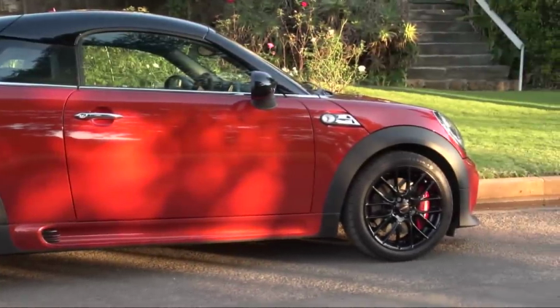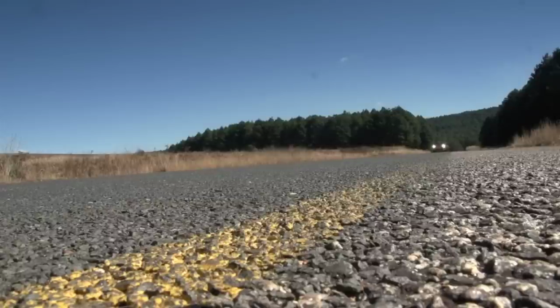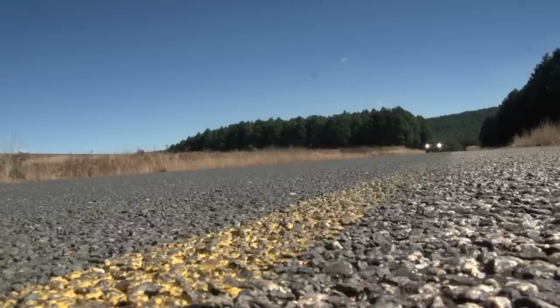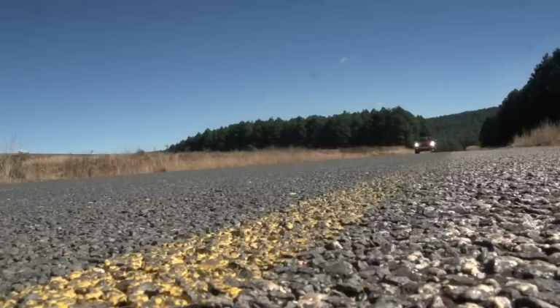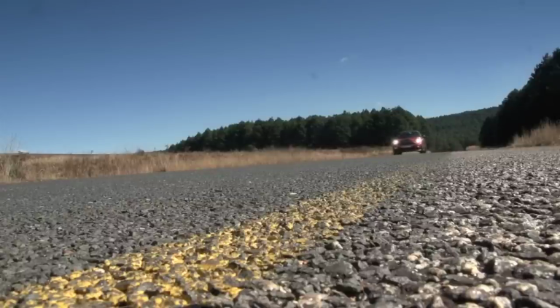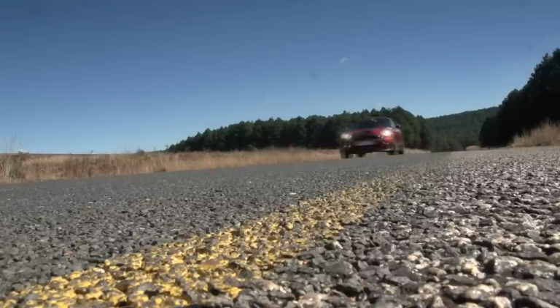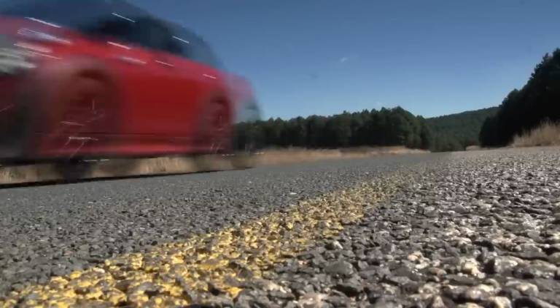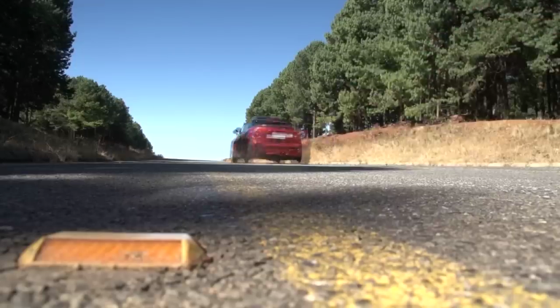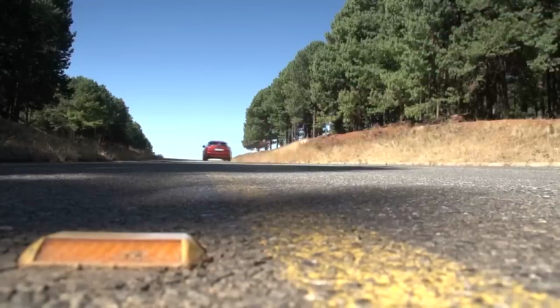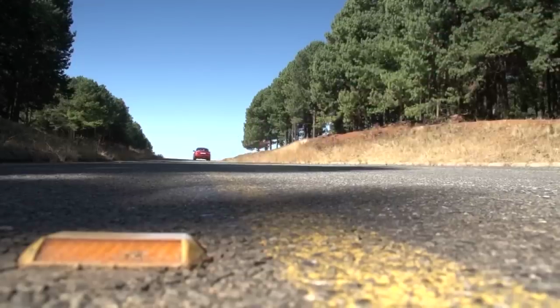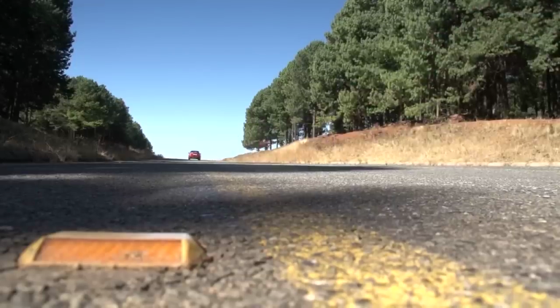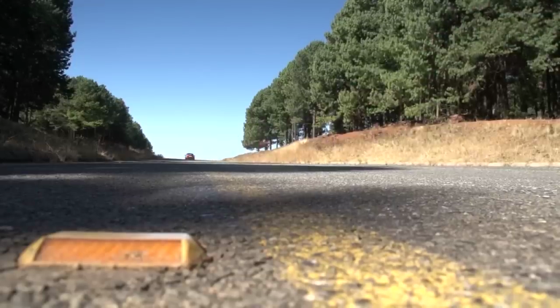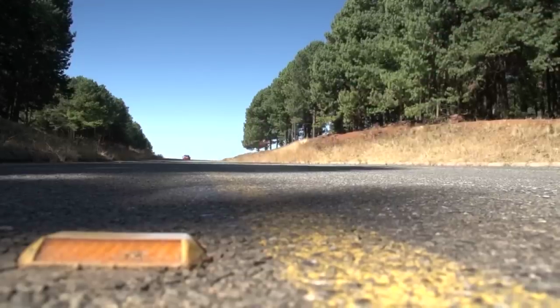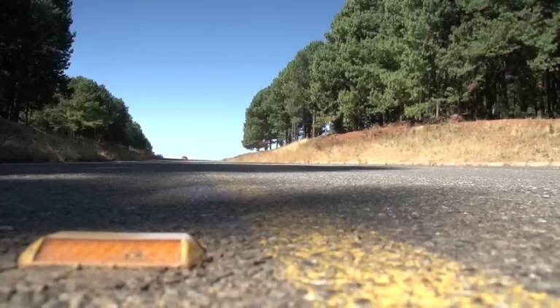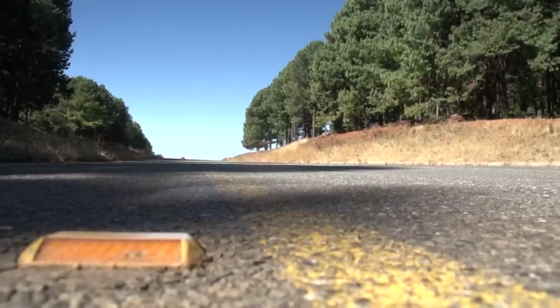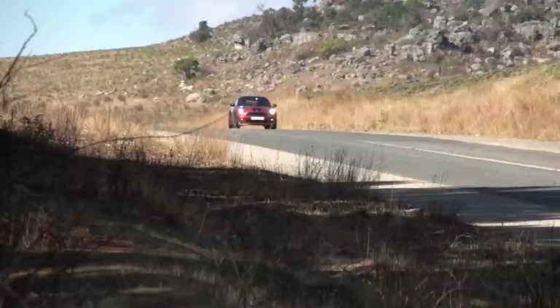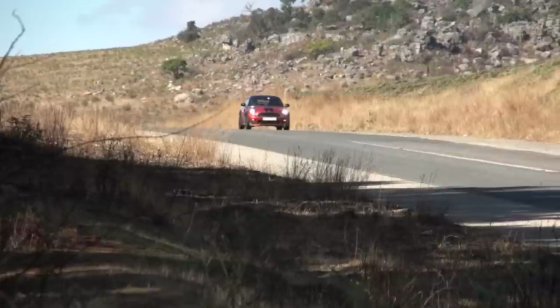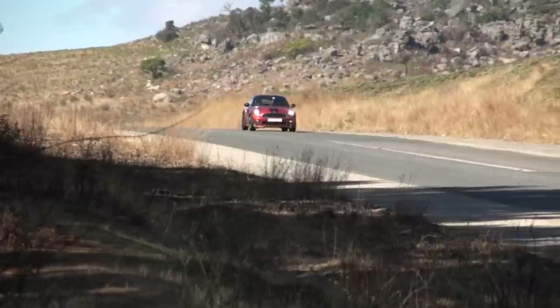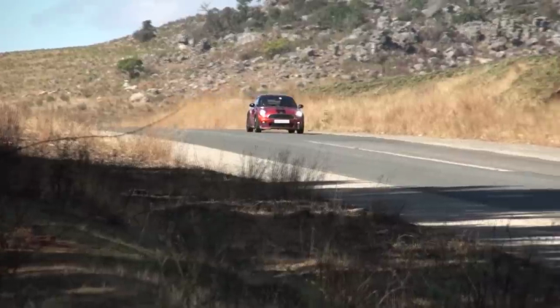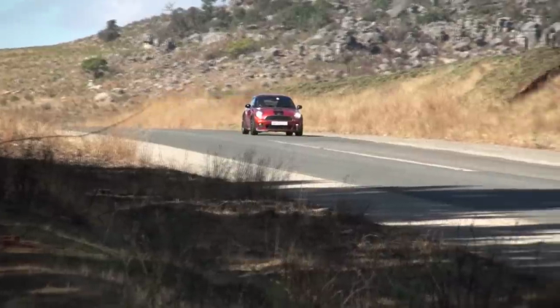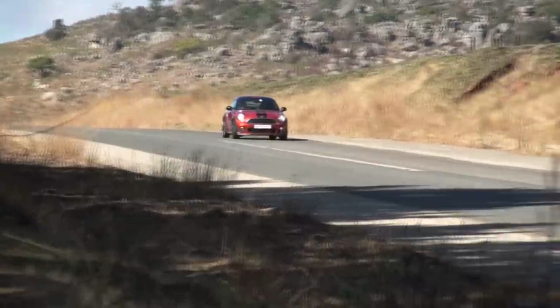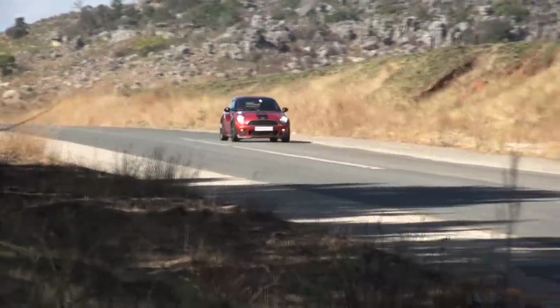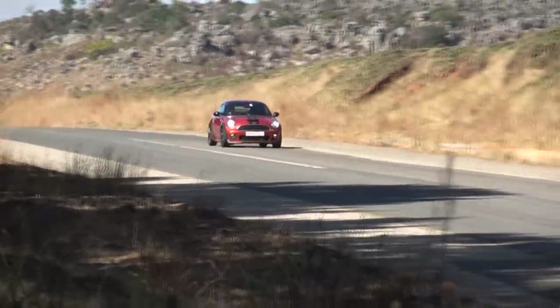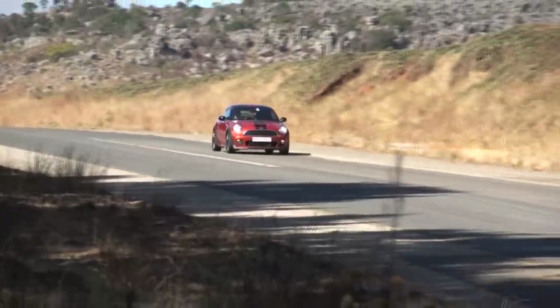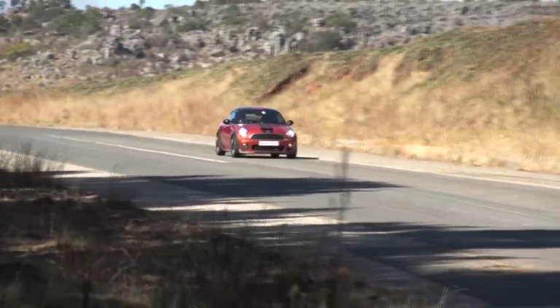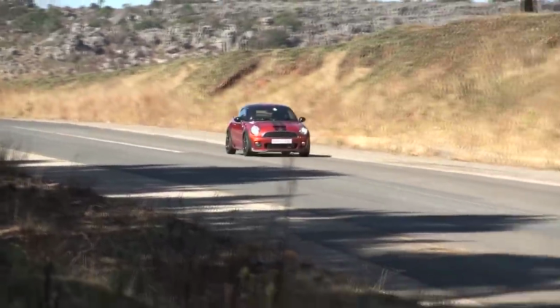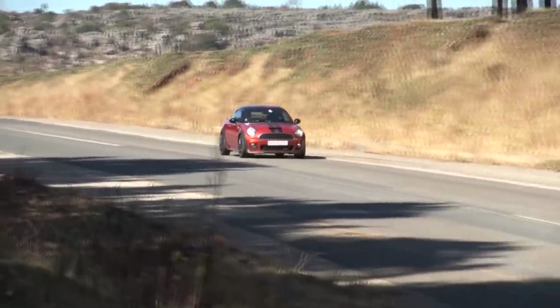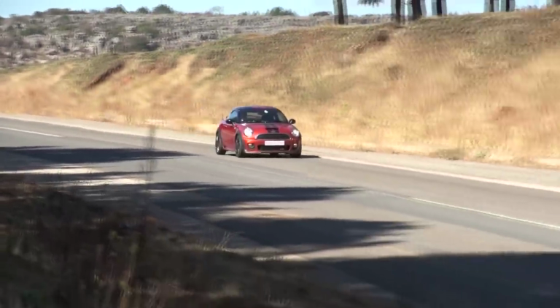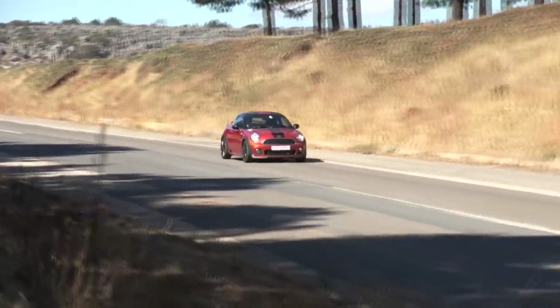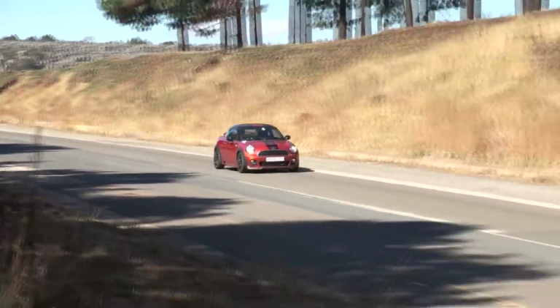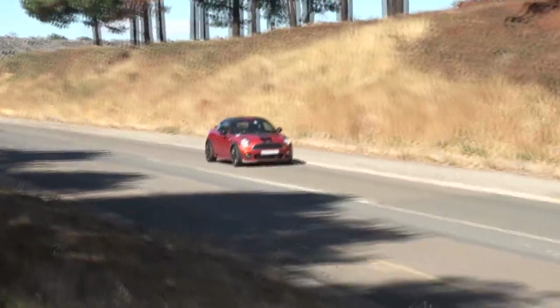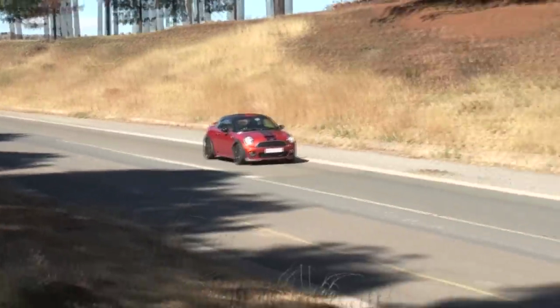We were determined to put the Mini to full use during its tenure with us. Only days after delivery, we added more than 1,000 kilometres during a weekend trip to the Lofeld and found that the Mini was an effortless cruiser and a pretty economical one too.